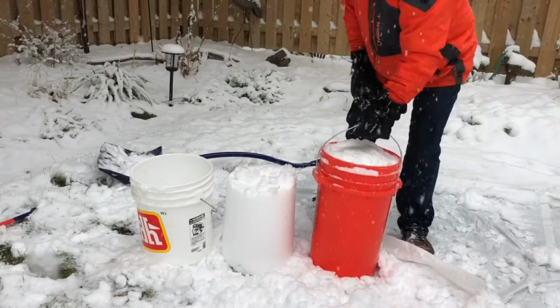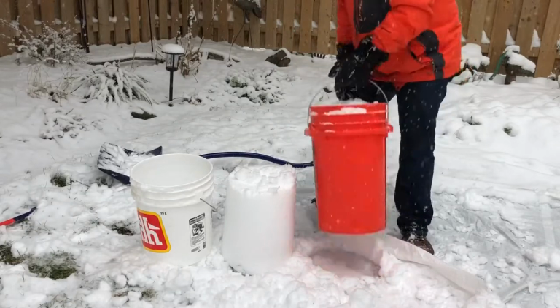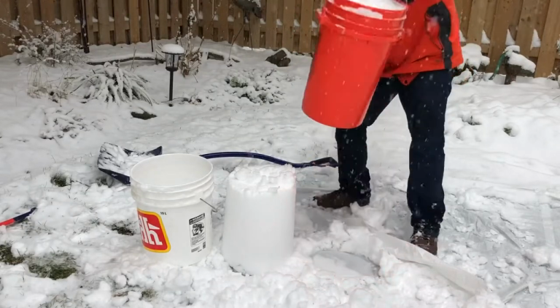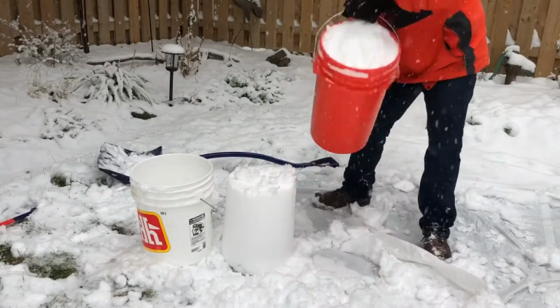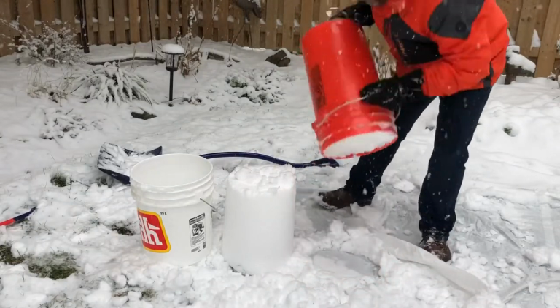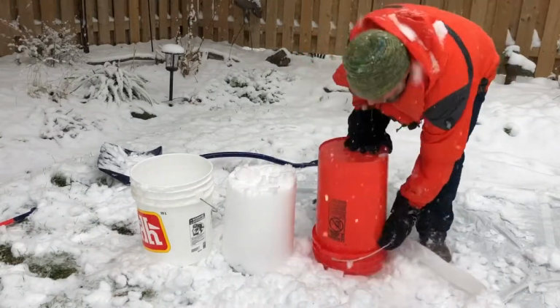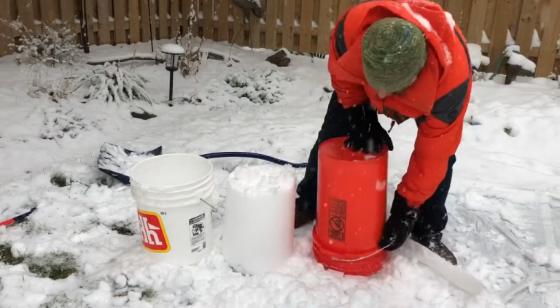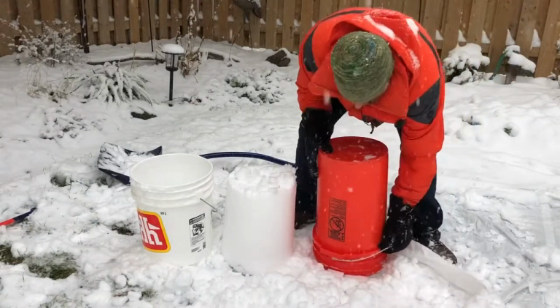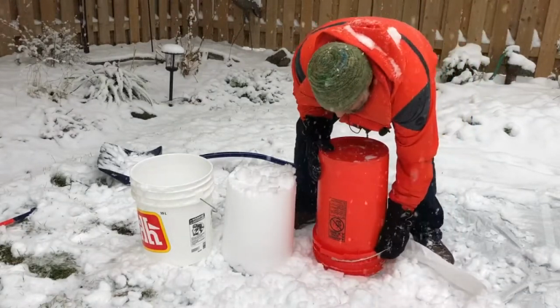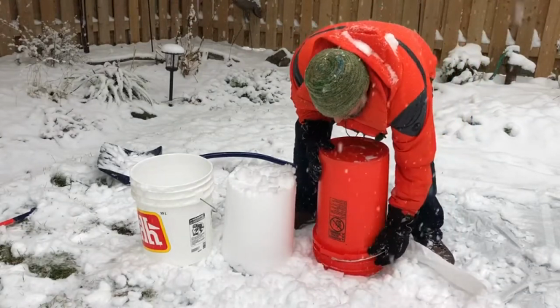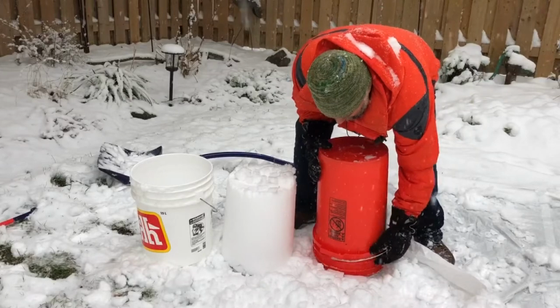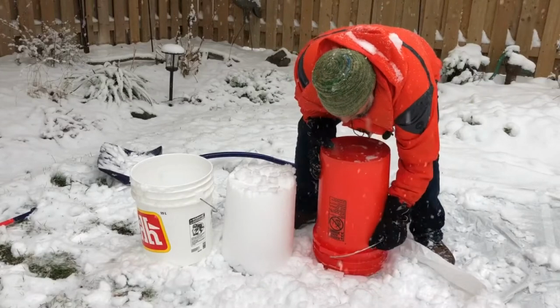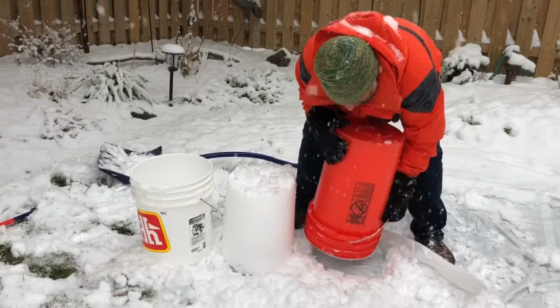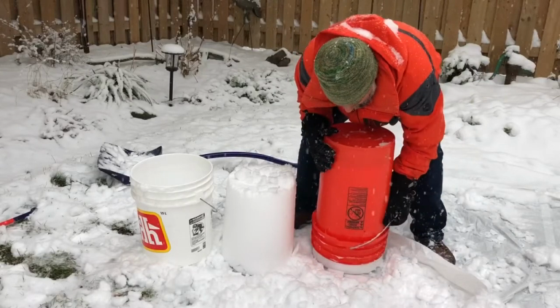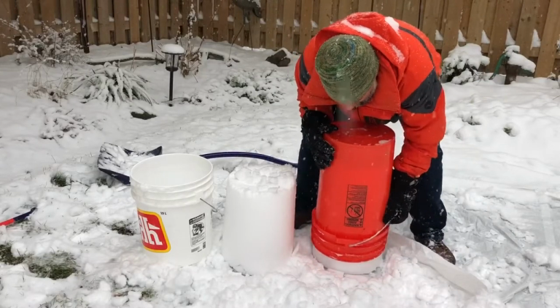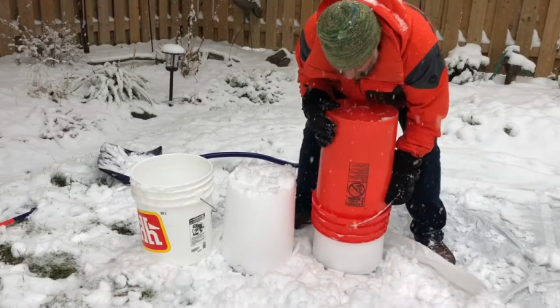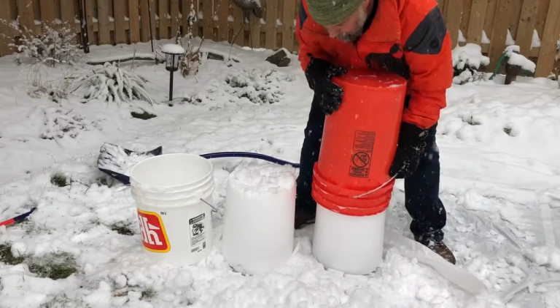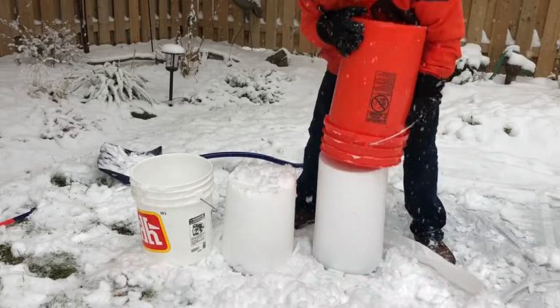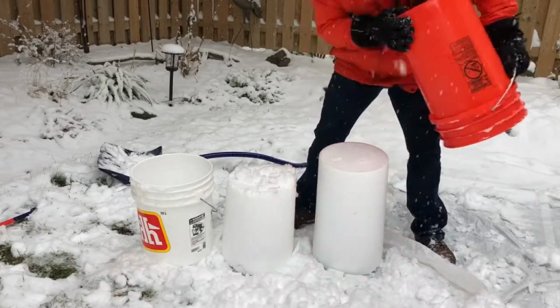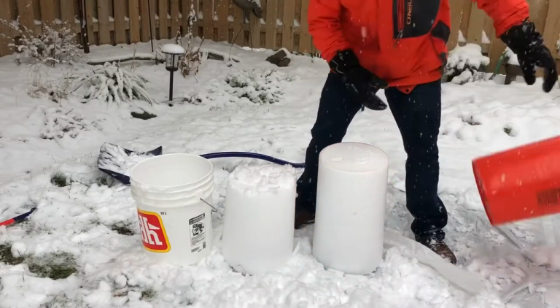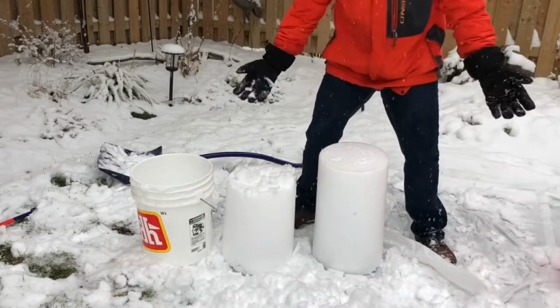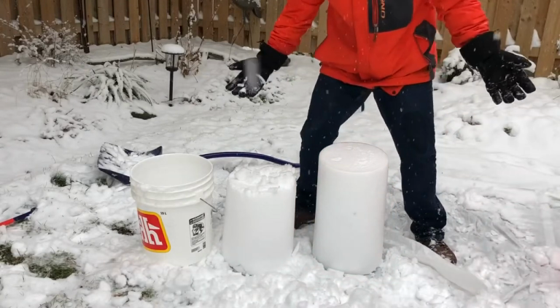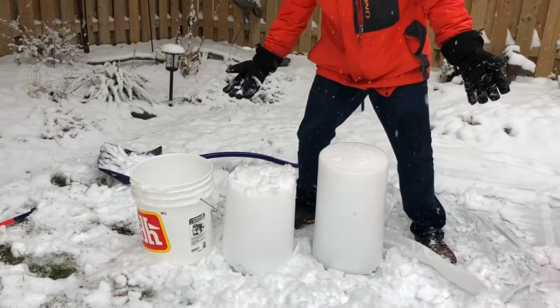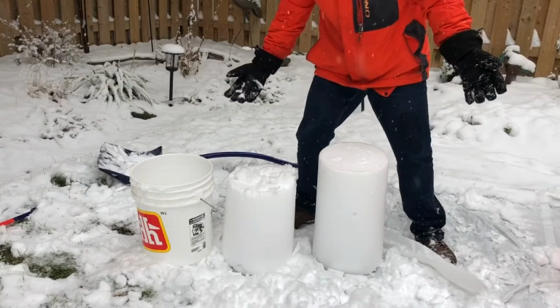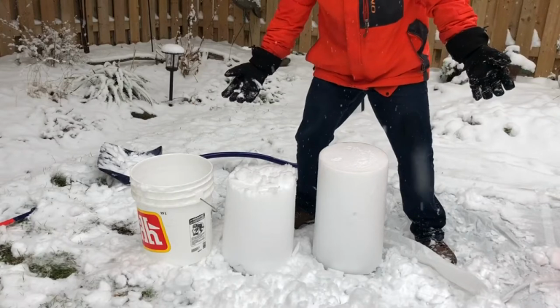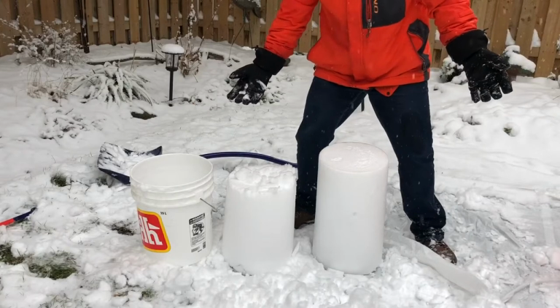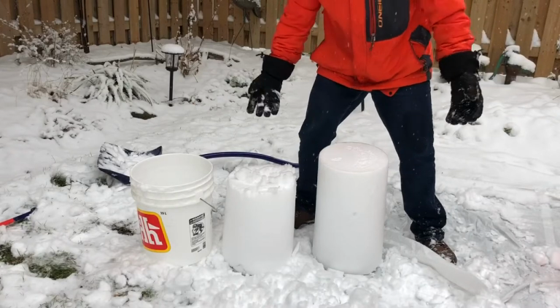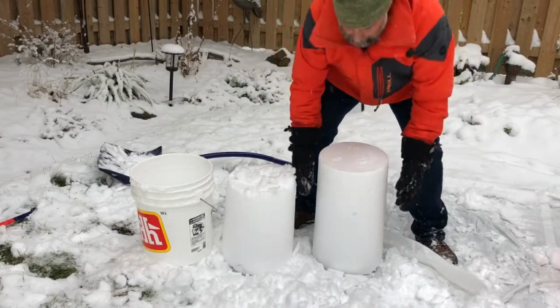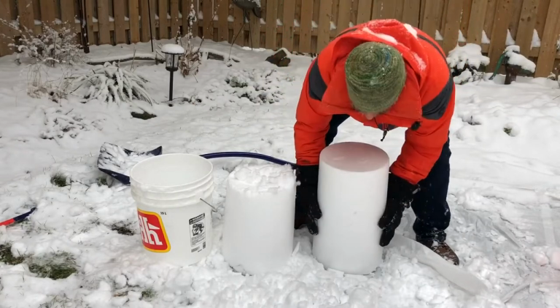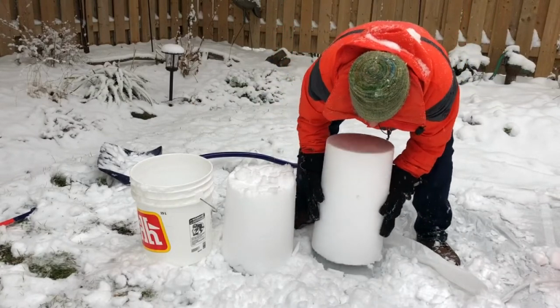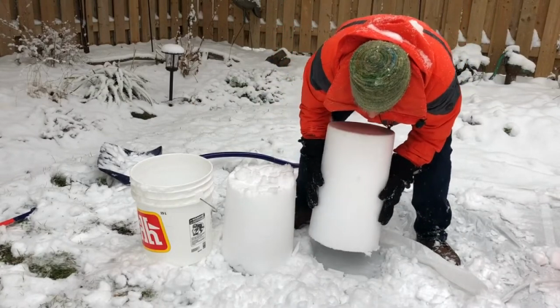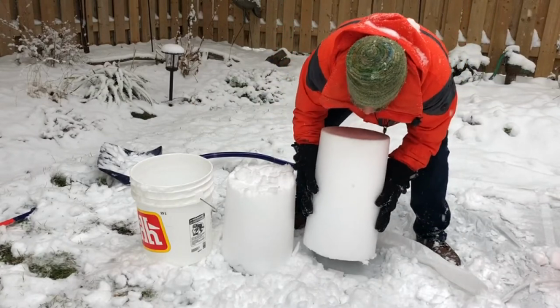Grab the handle. Over we go. Boom. Here we go. Yes! Yeah — that pail is going to be a winner.